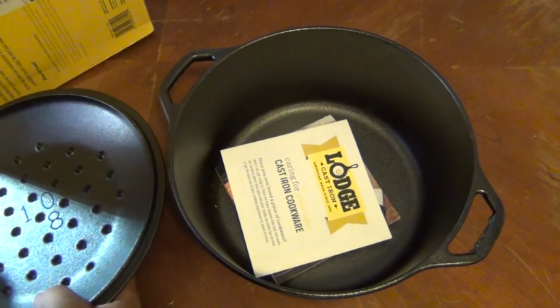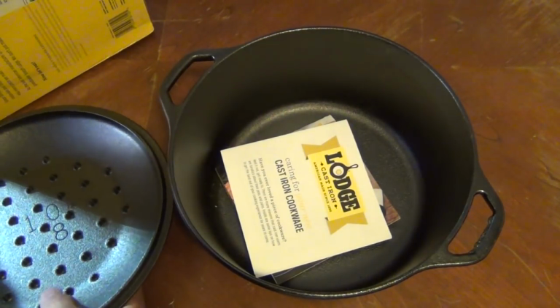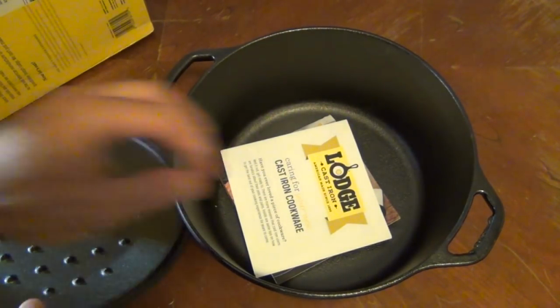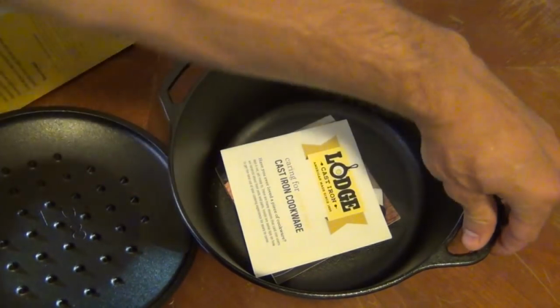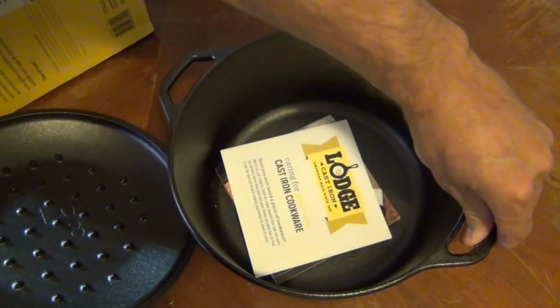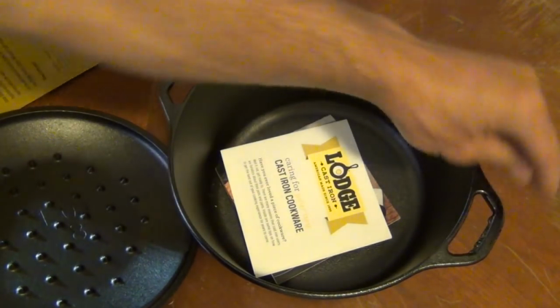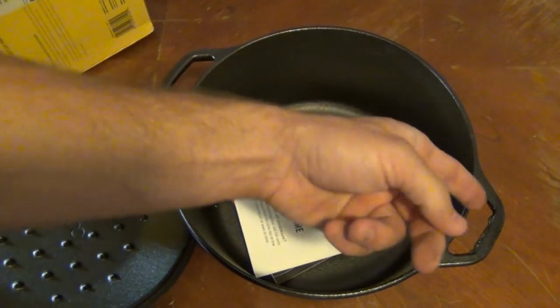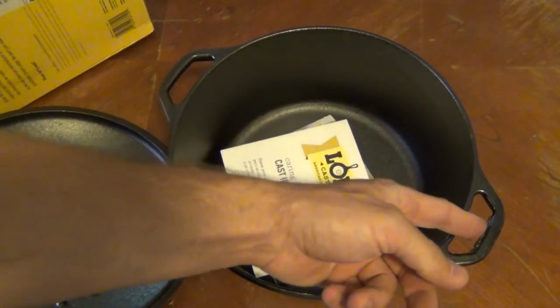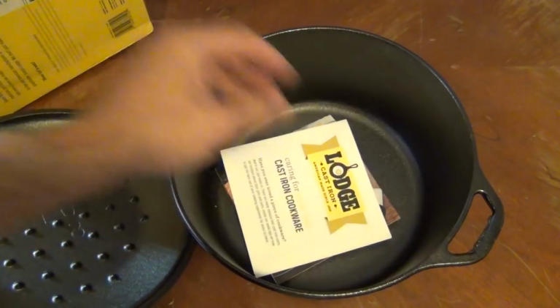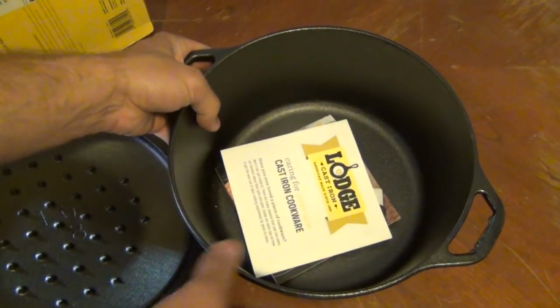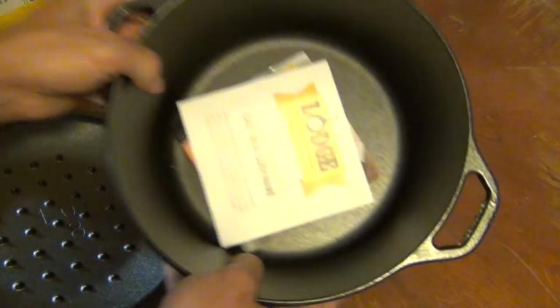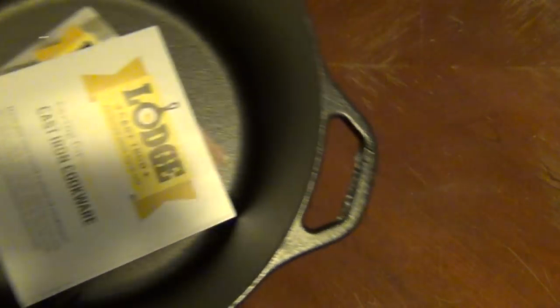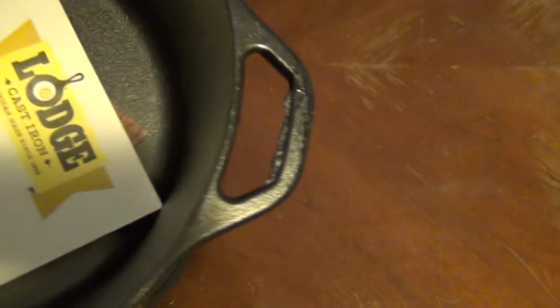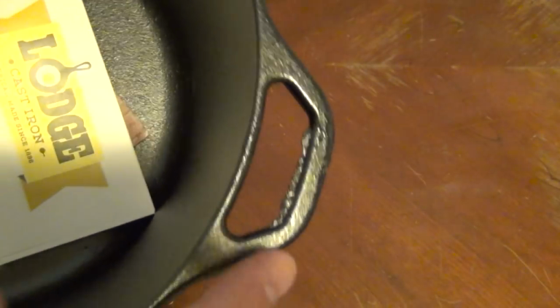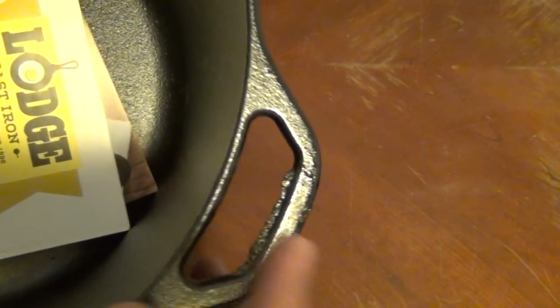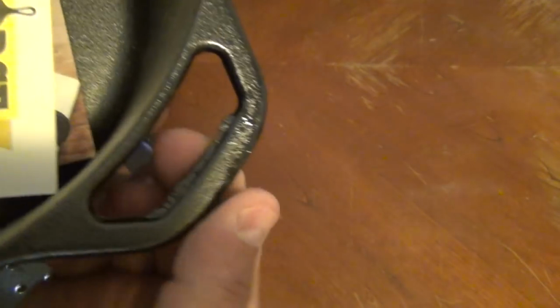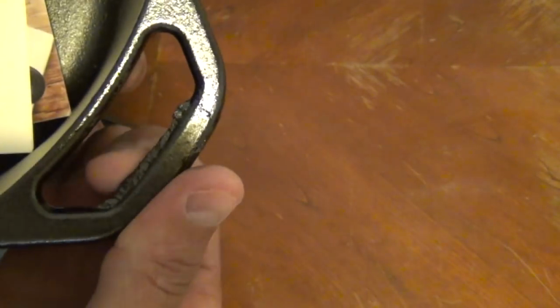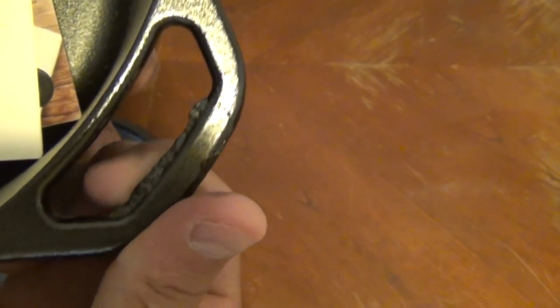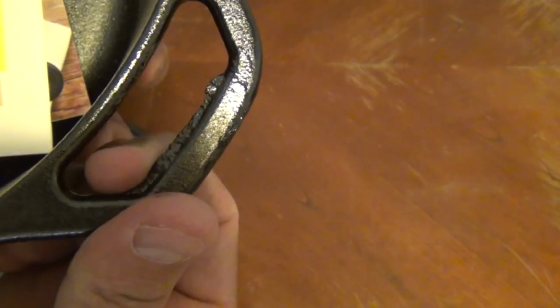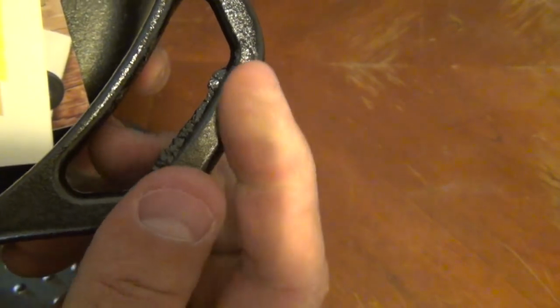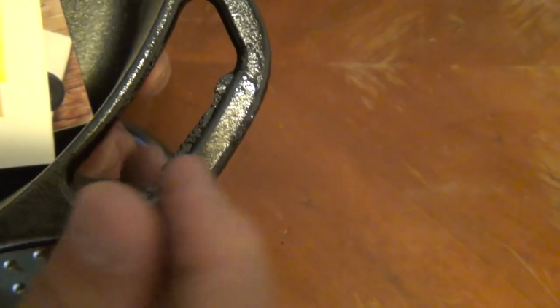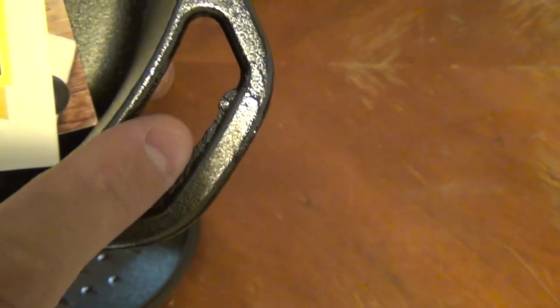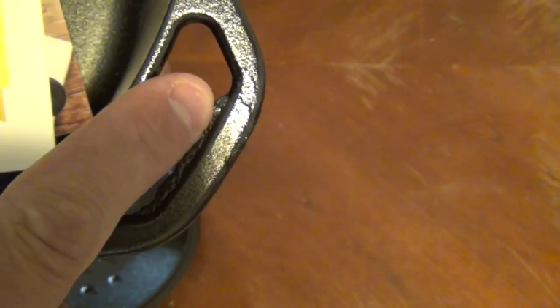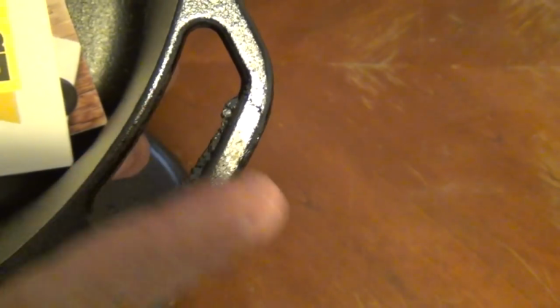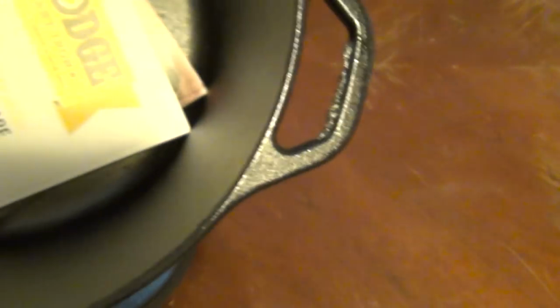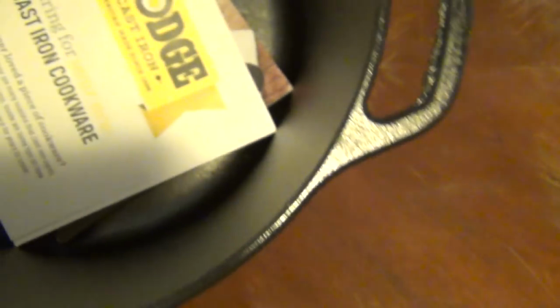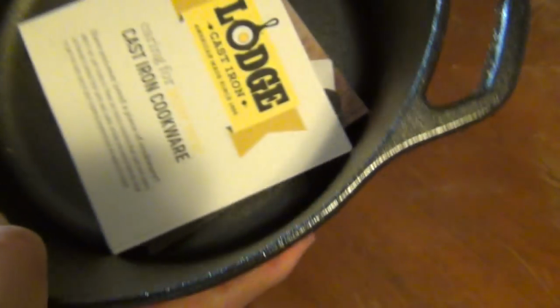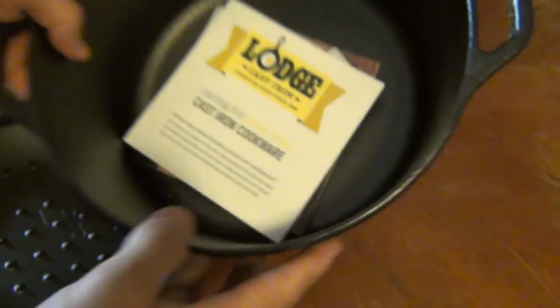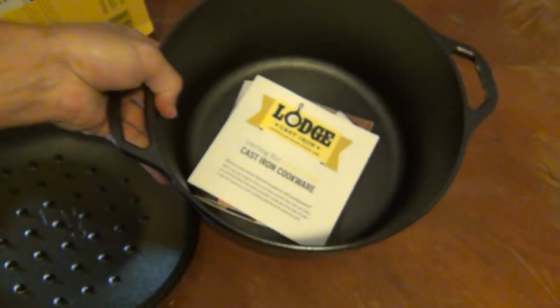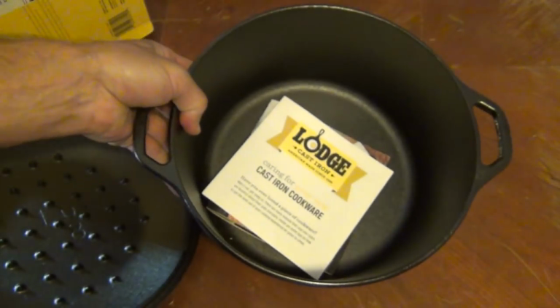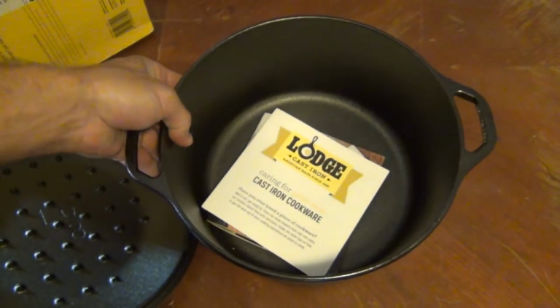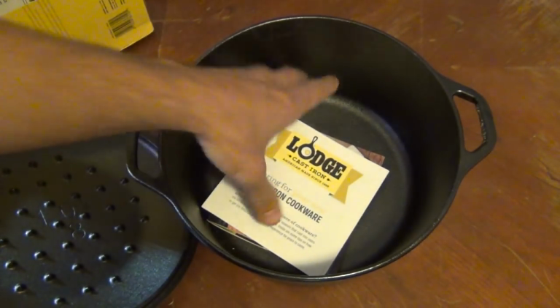They come very well packaged. You can obviously see that it looks like they missed a little bit on quality control right there — looks like that might need to be hit with a grinder a little bit. Nothing too major though, but this is a beautiful cast iron.